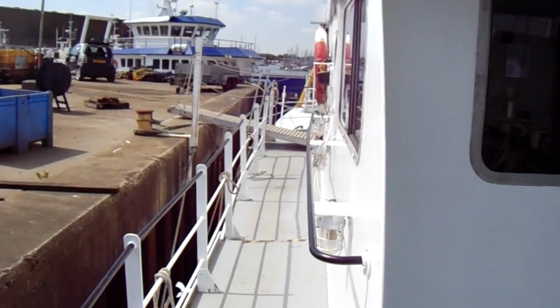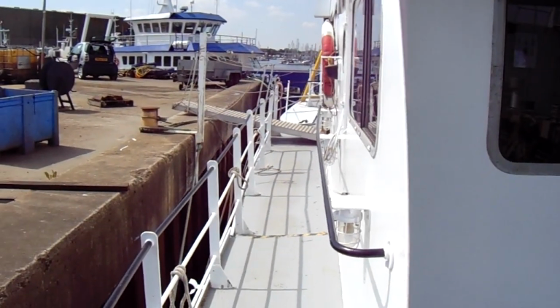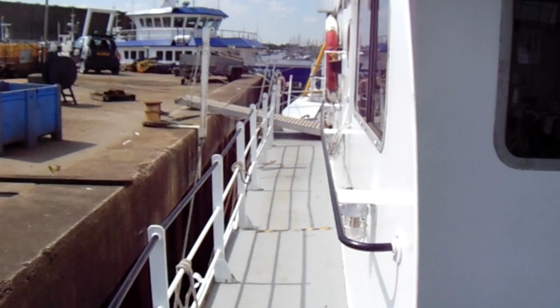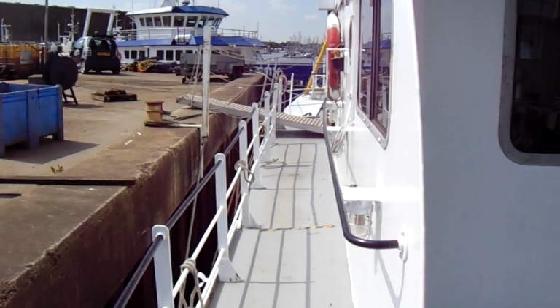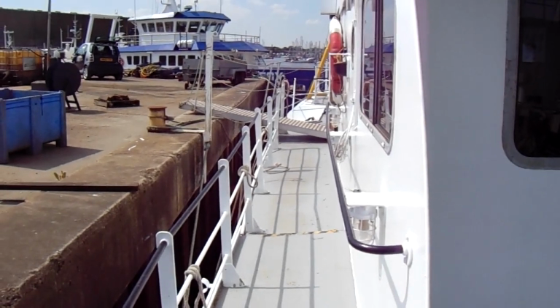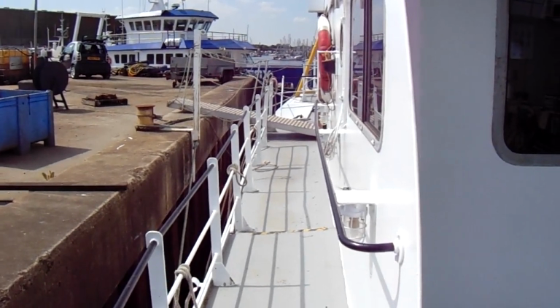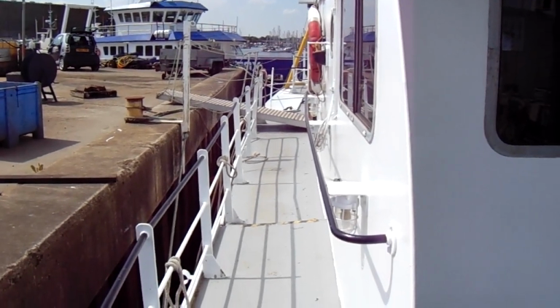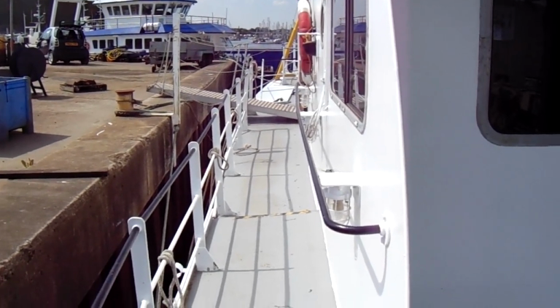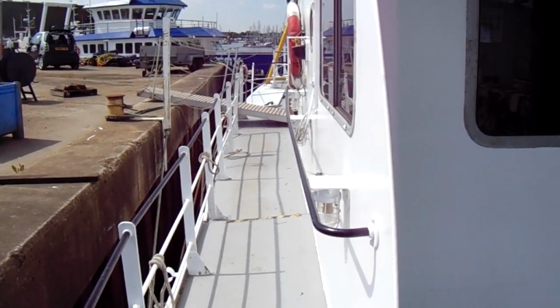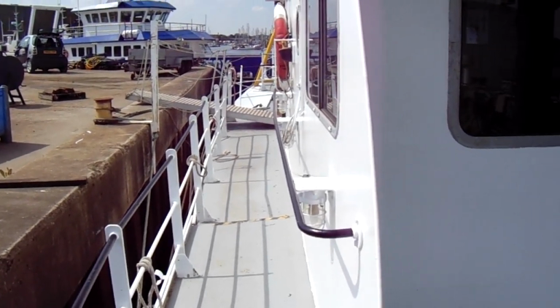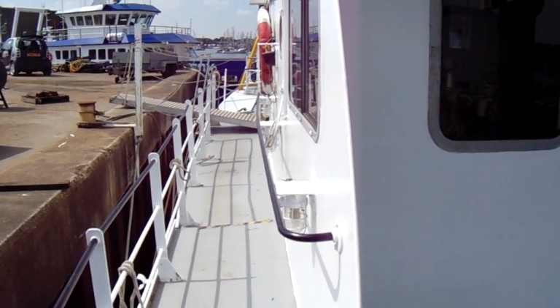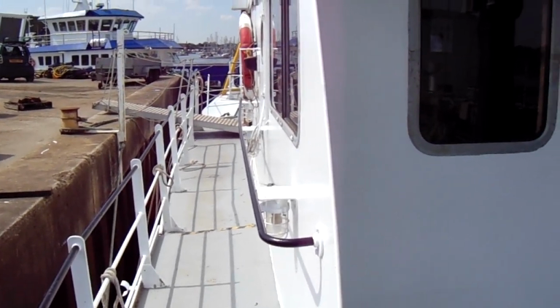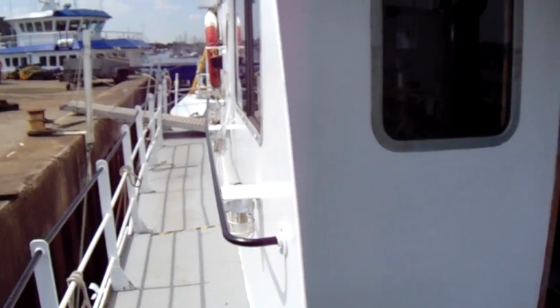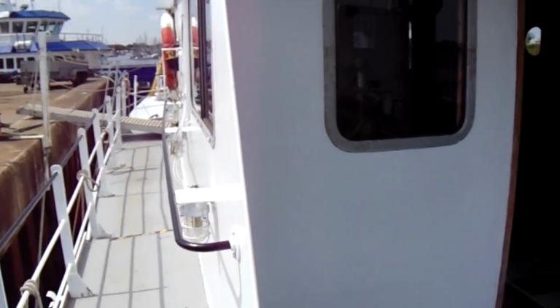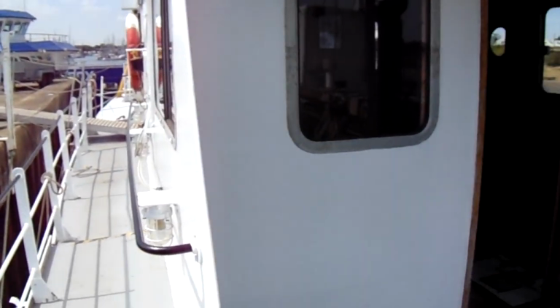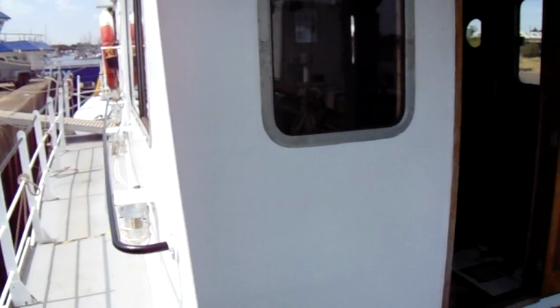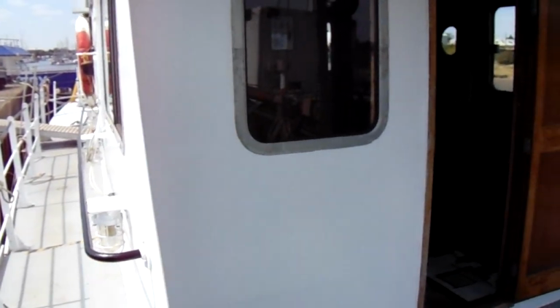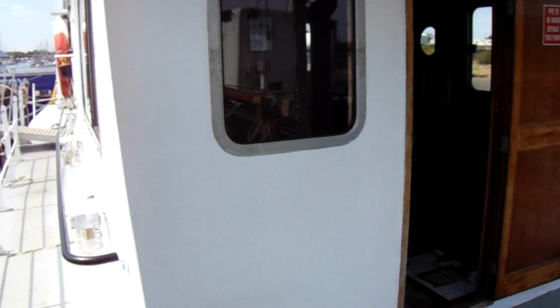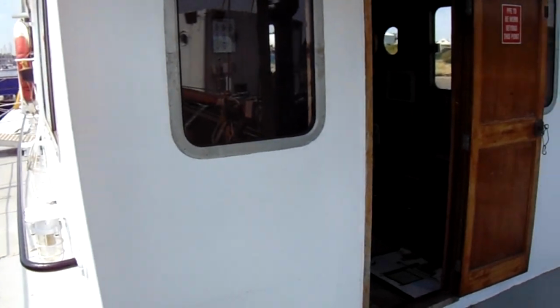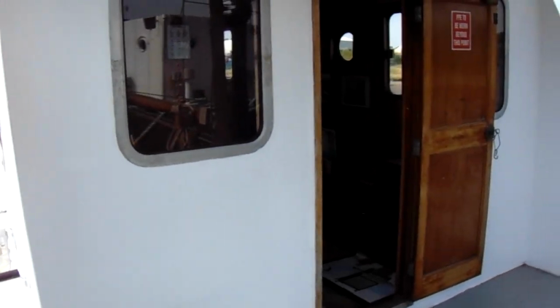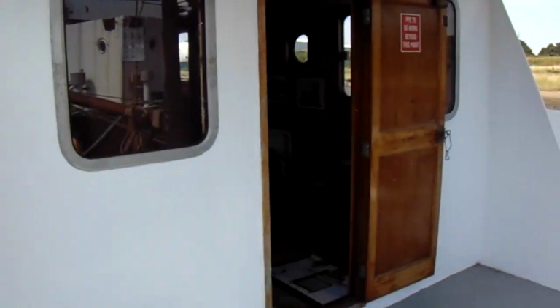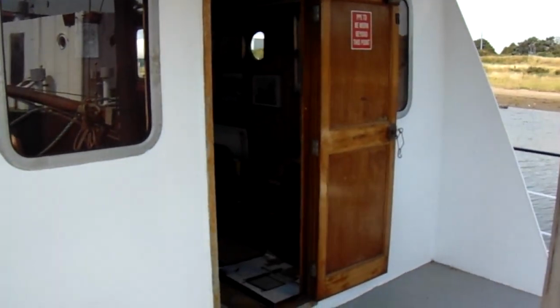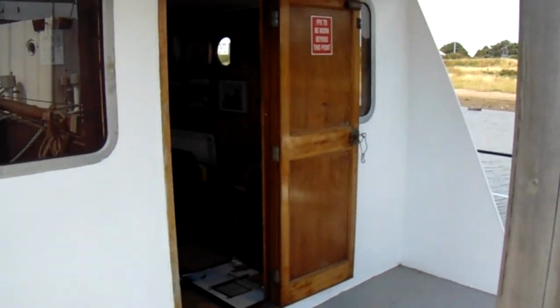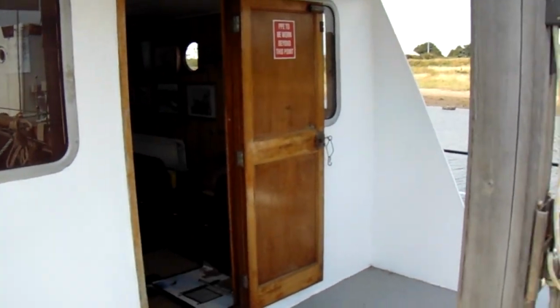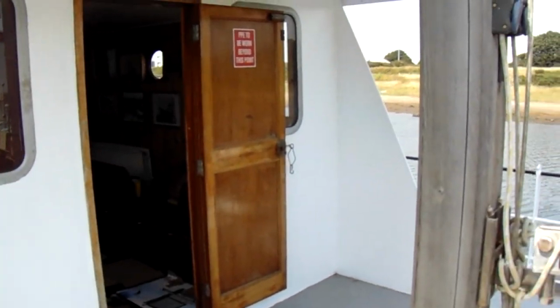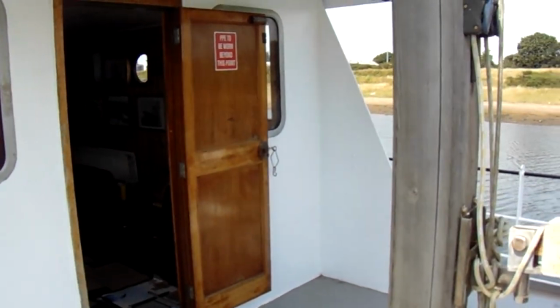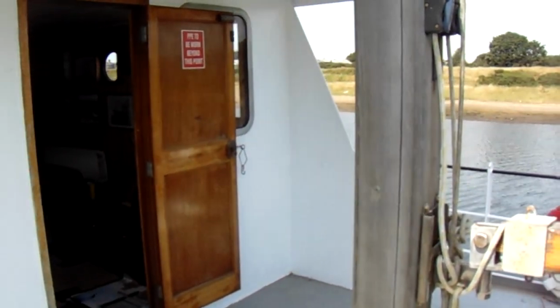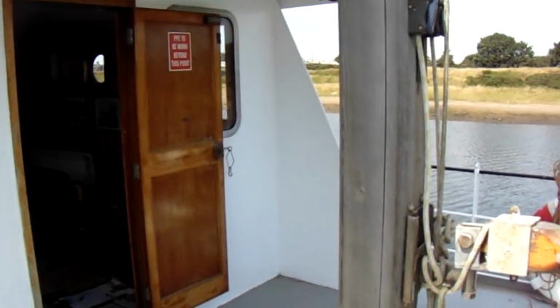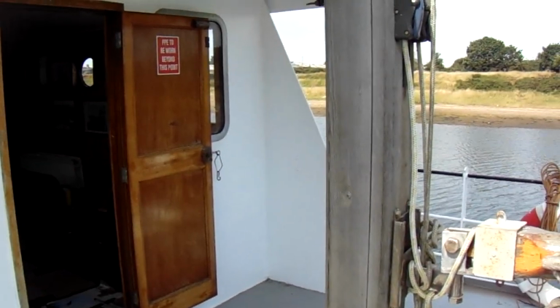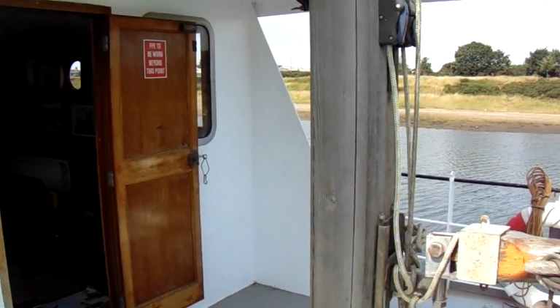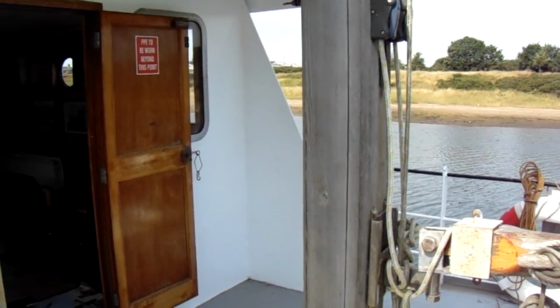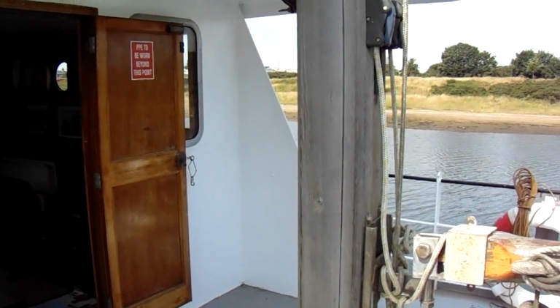That completes the deck tour. For more details on this vessel, go to www.boatshedsuffolk.com. Thanks for watching, bye bye.